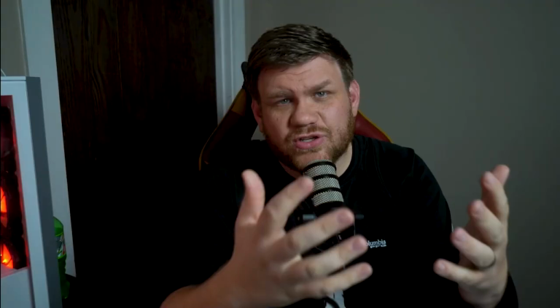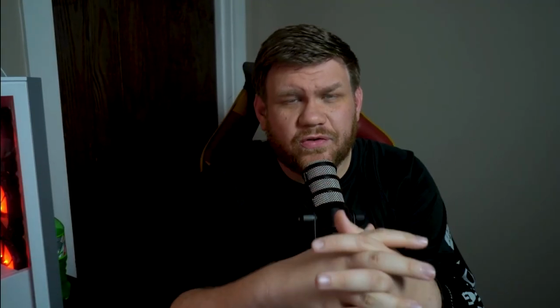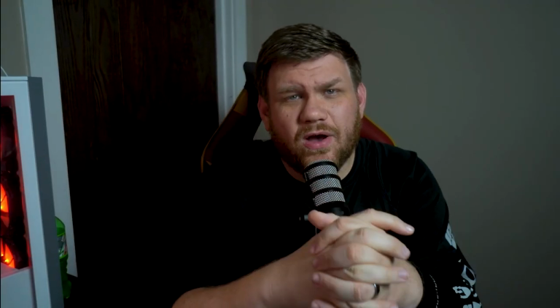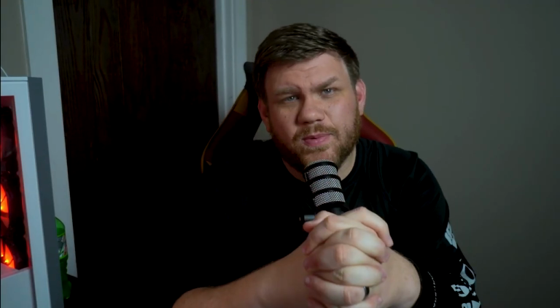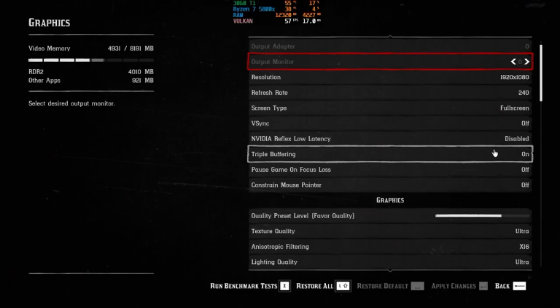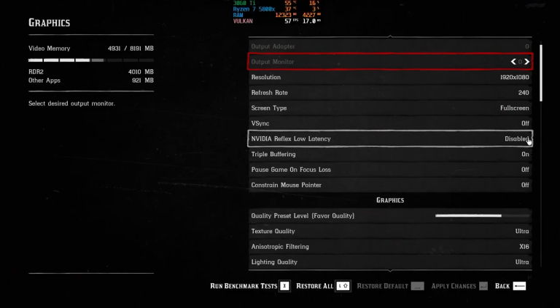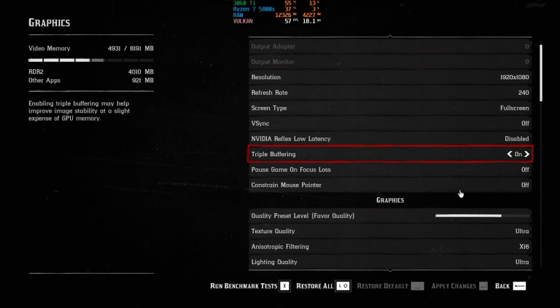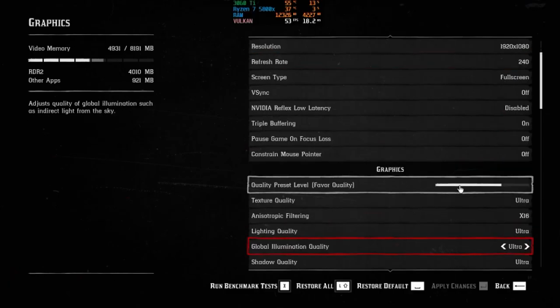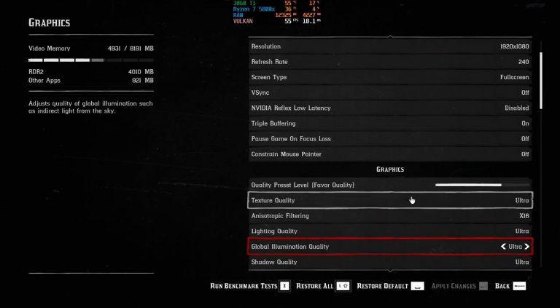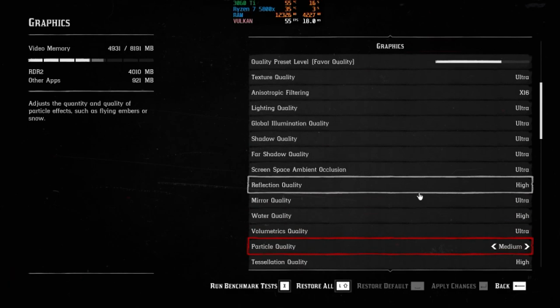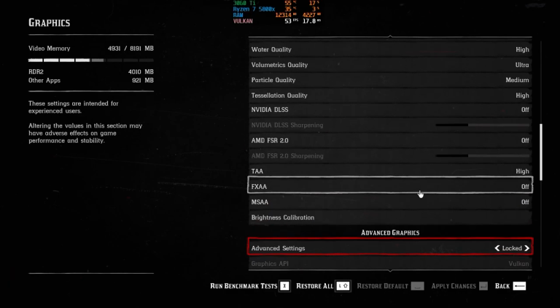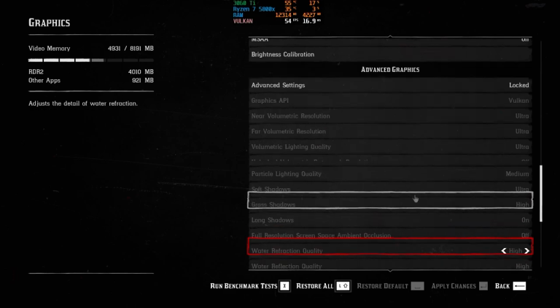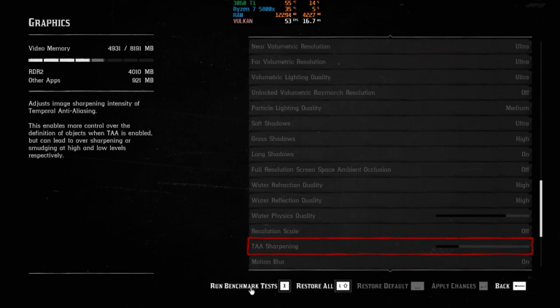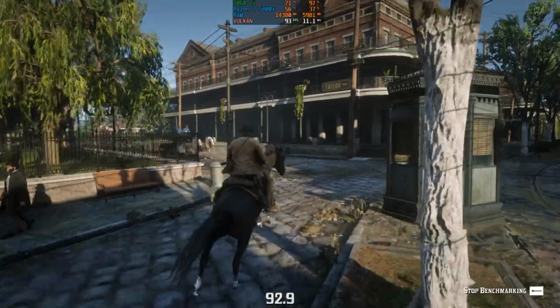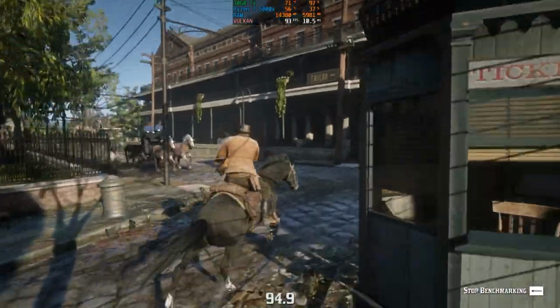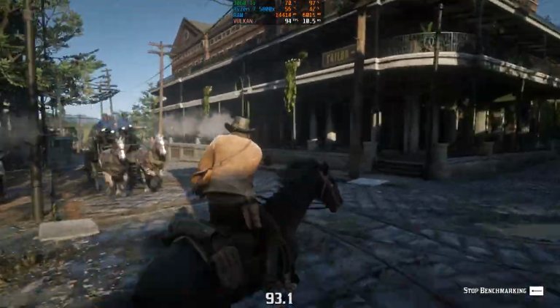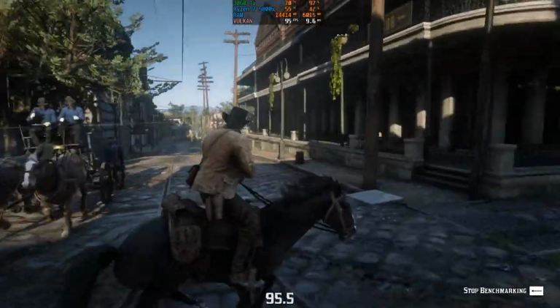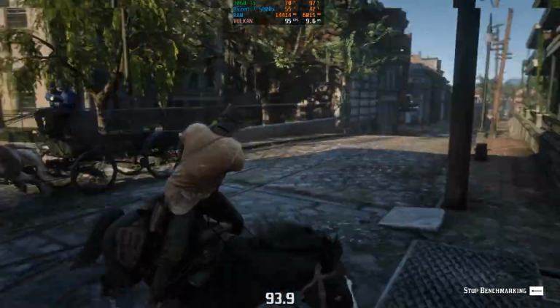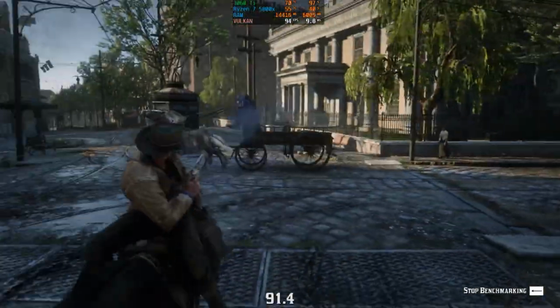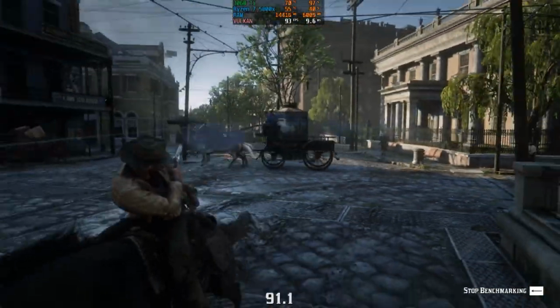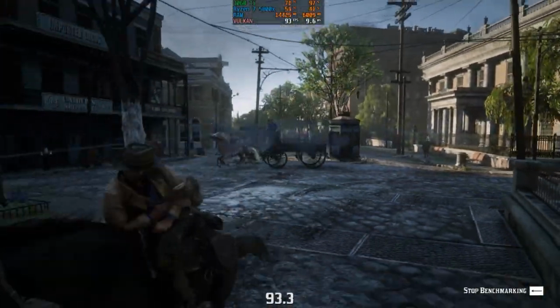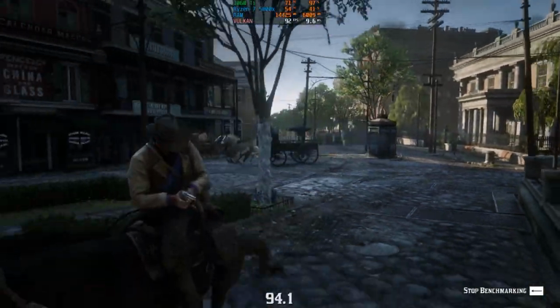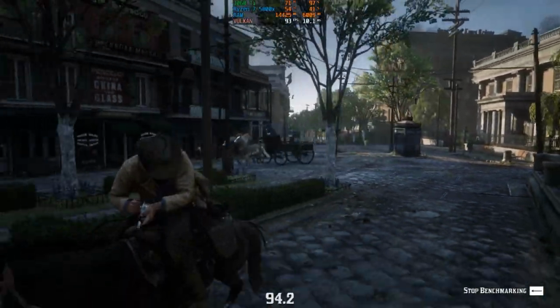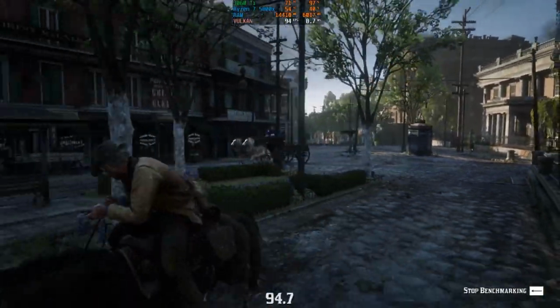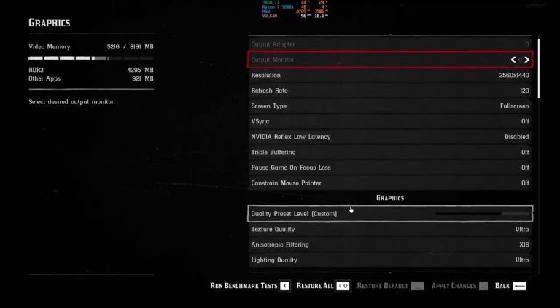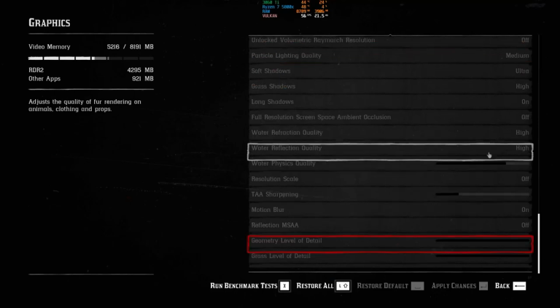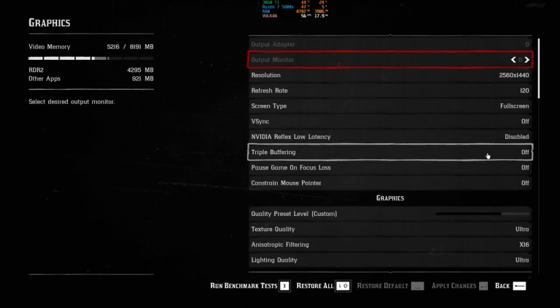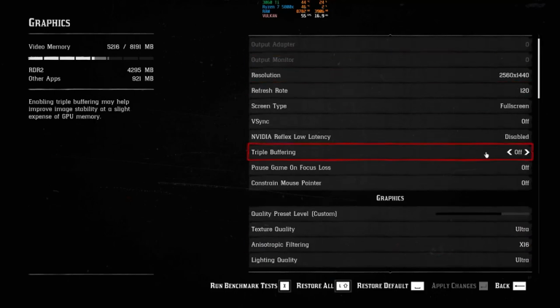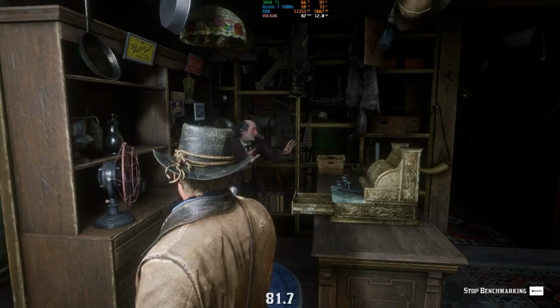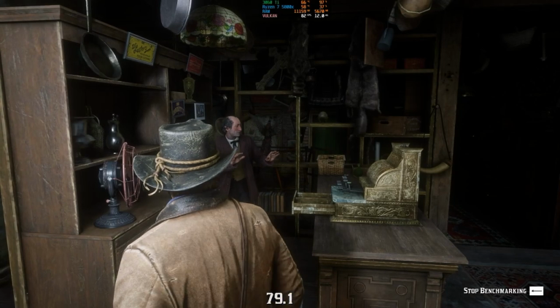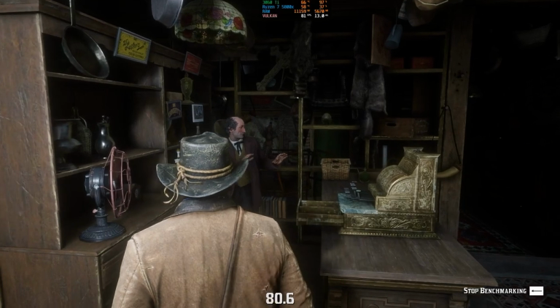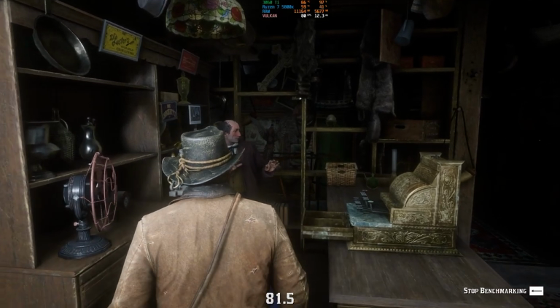To stress the card out a little bit more, we did Red Dead Redemption 2 at 1440p. On the medium to ultra settings, we got 73 FPS. At 1080p with the same preset settings, we got around 92 FPS.